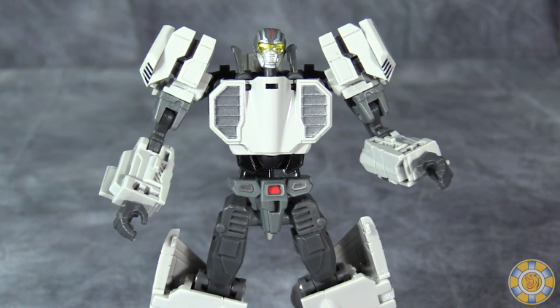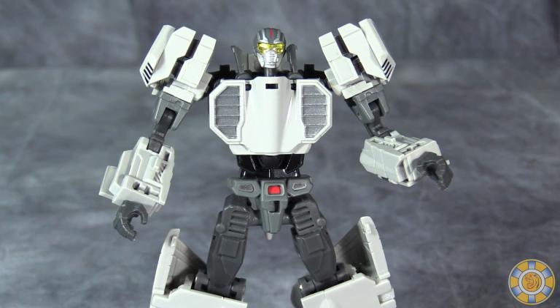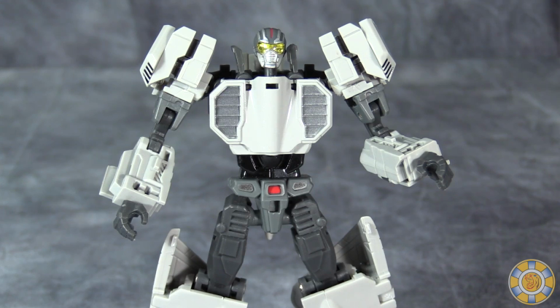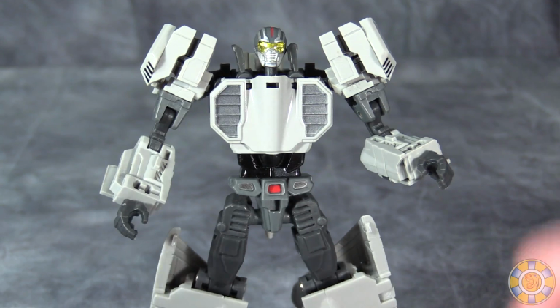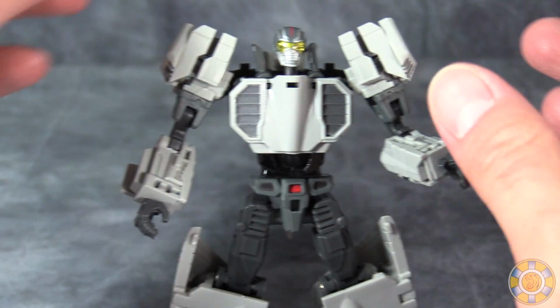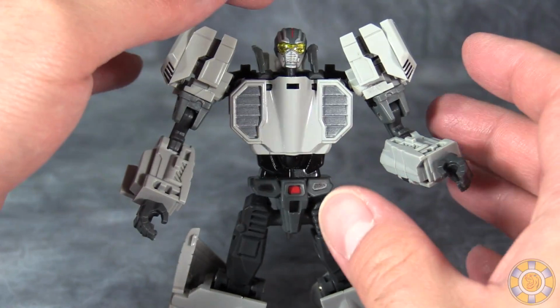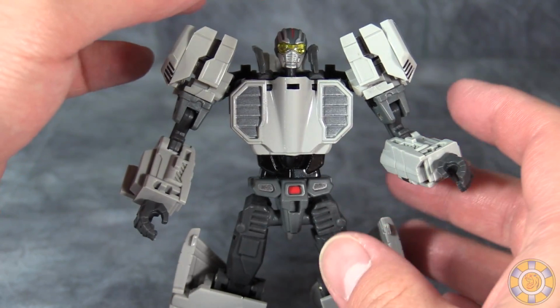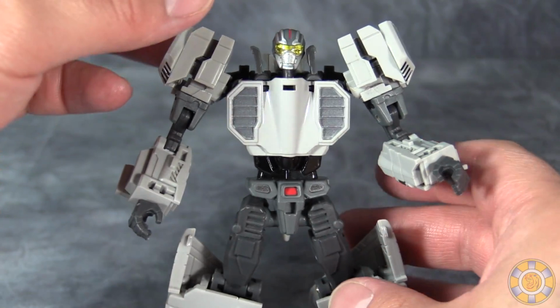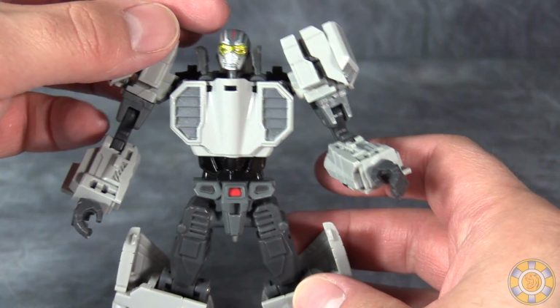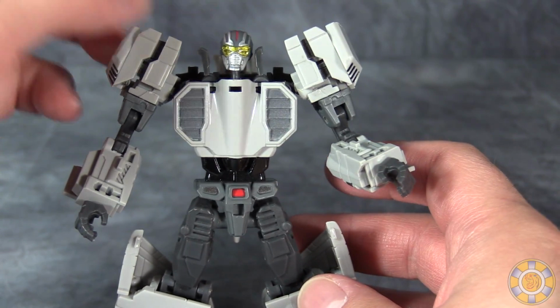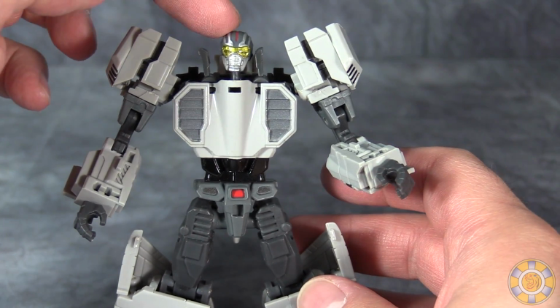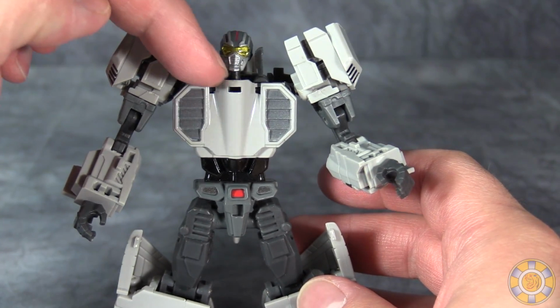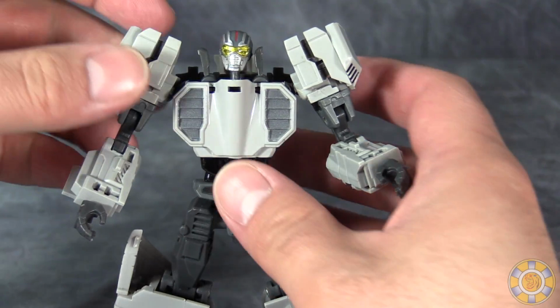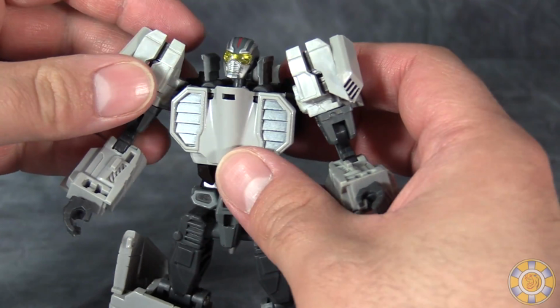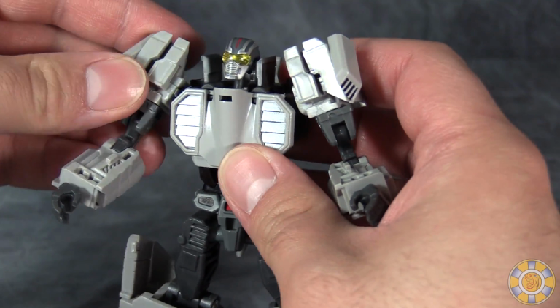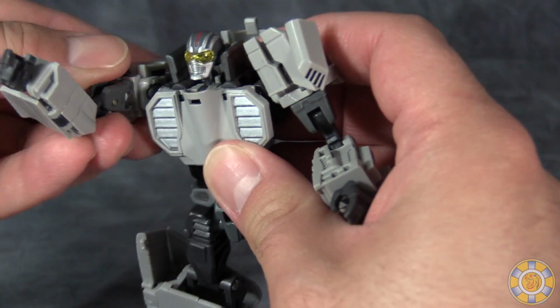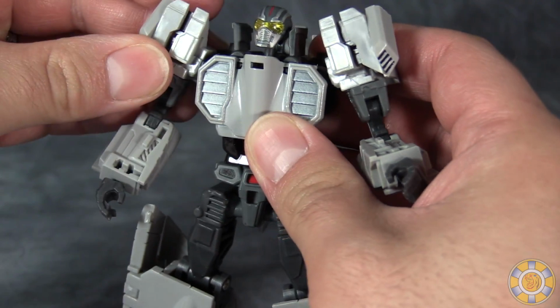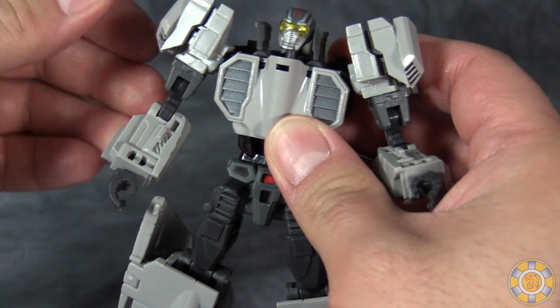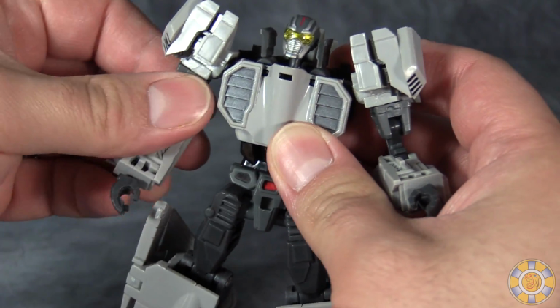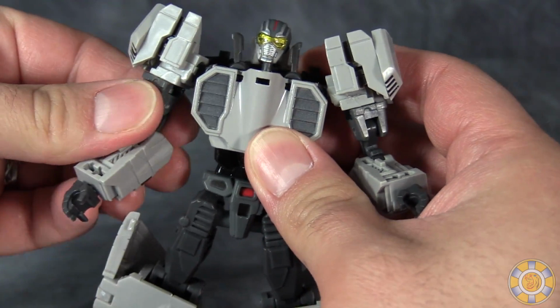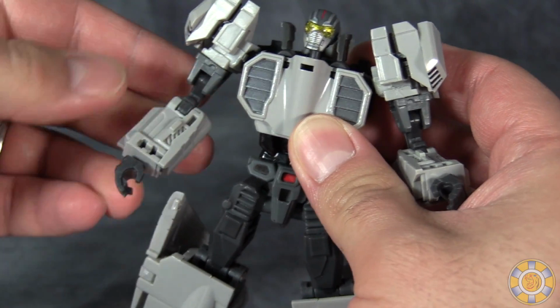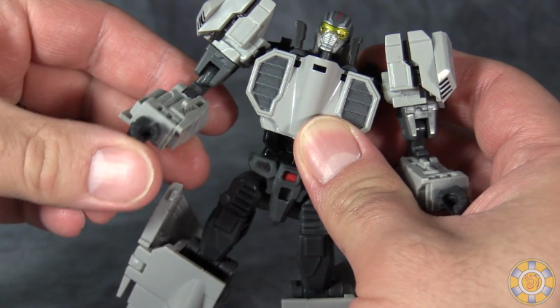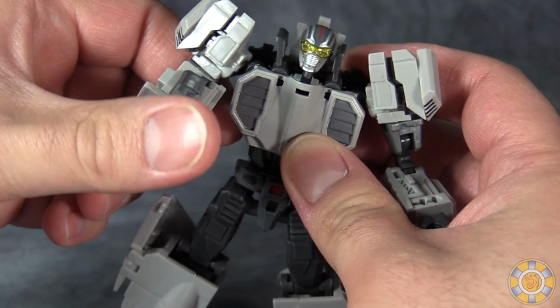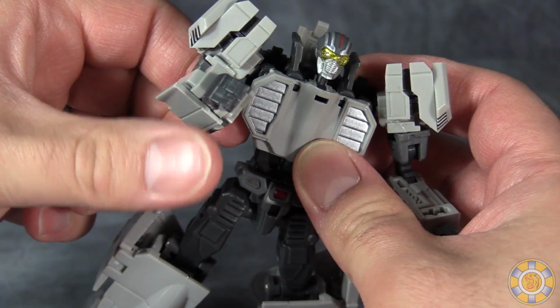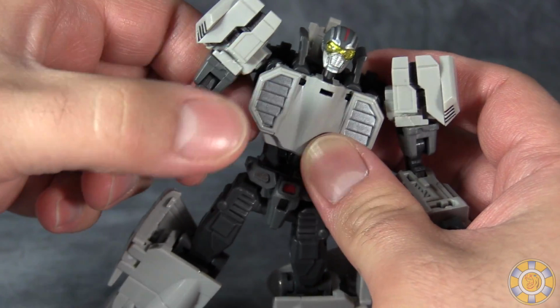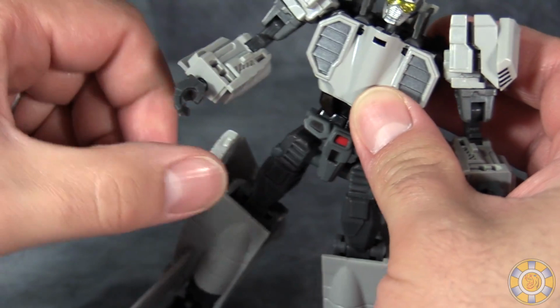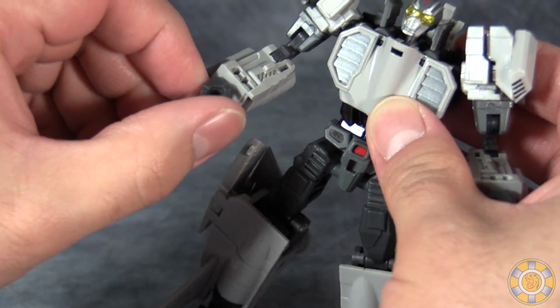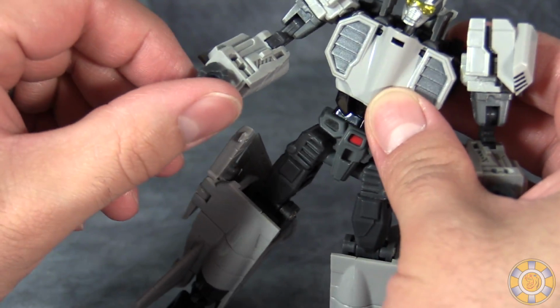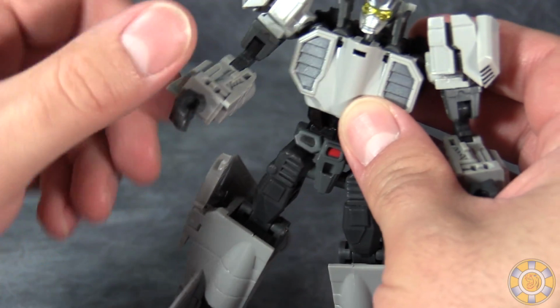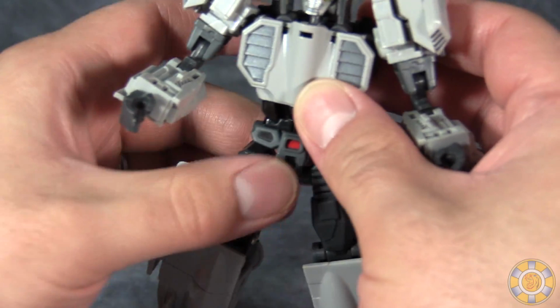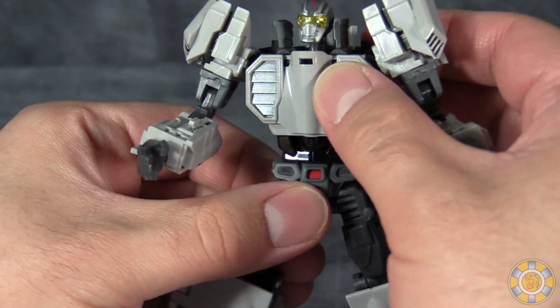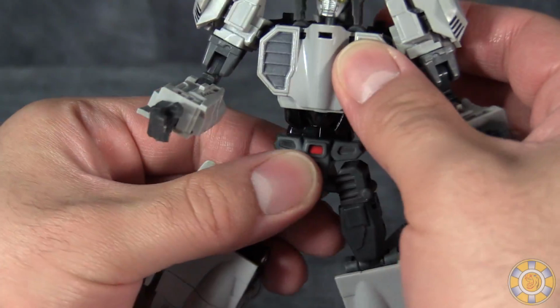The figure has a lot of posability. The head is on two different ball joints — one in the head, one in the chest. Ball joint in the shoulders, swivel underneath that, double hinge at the elbows, fists are on a ball joint.